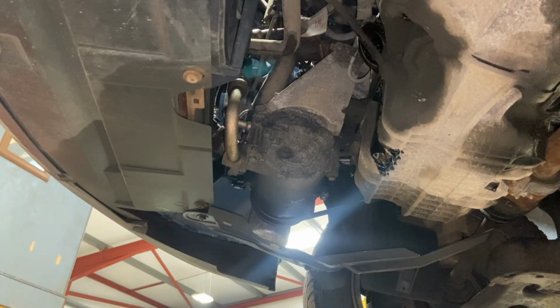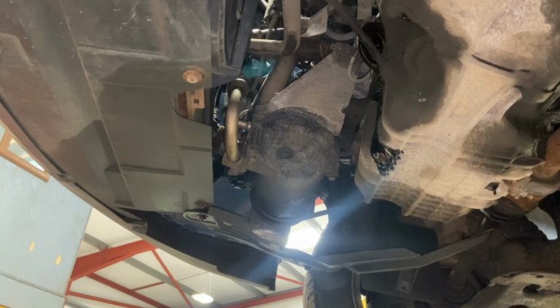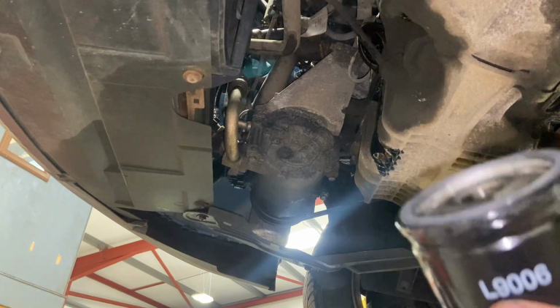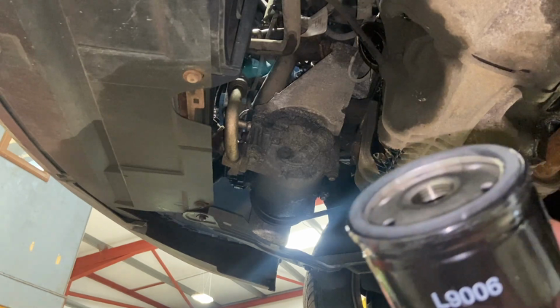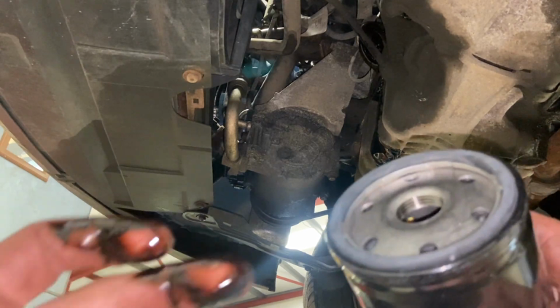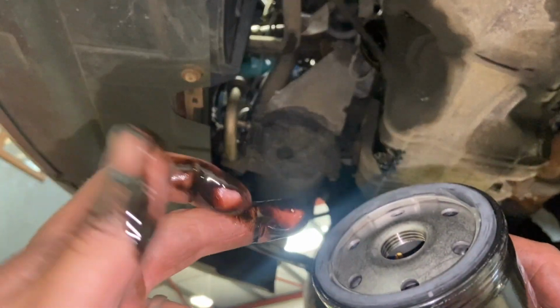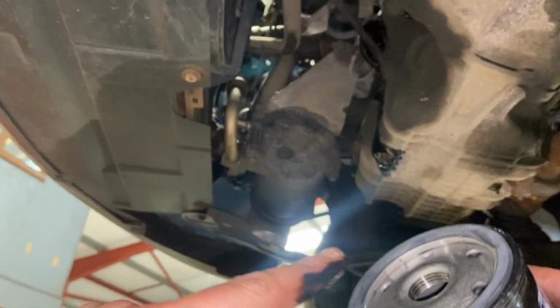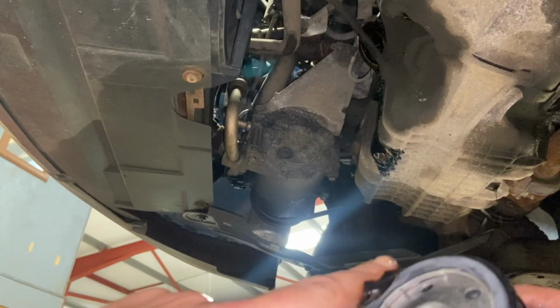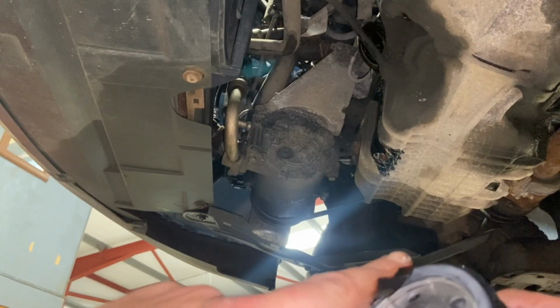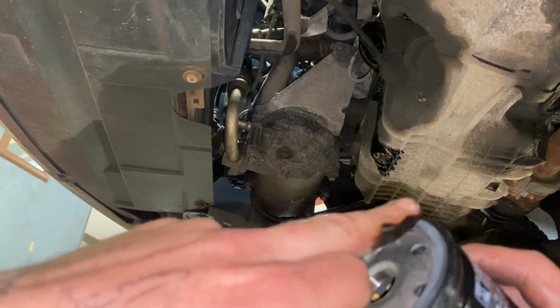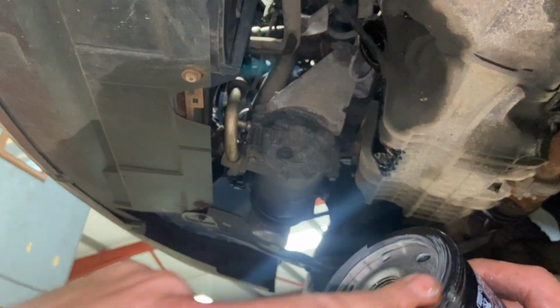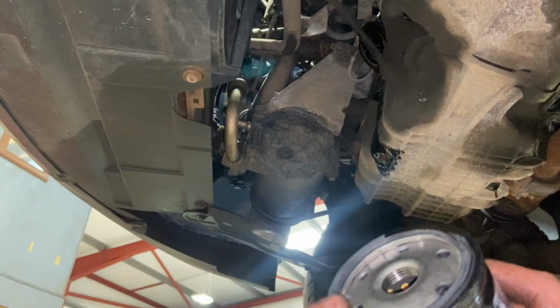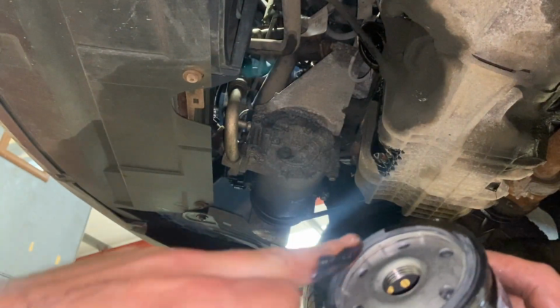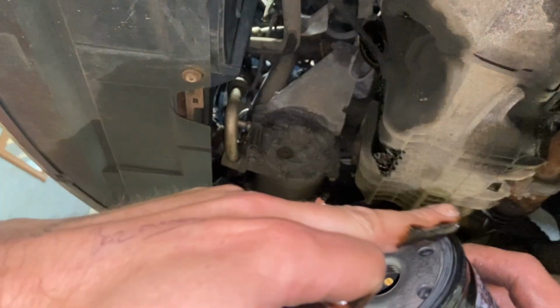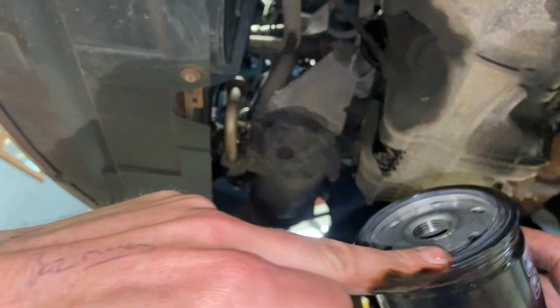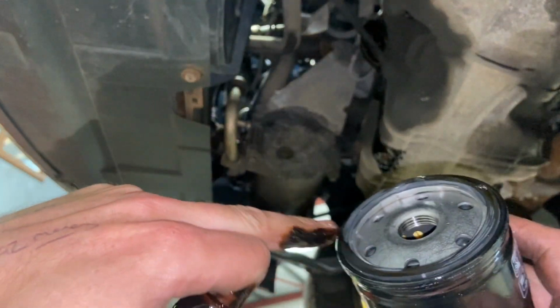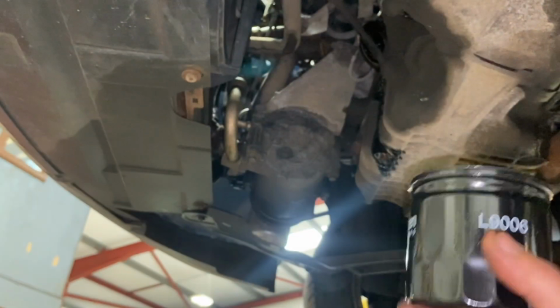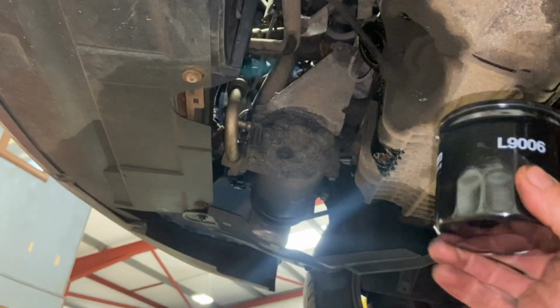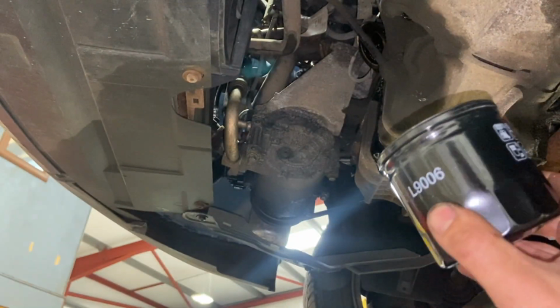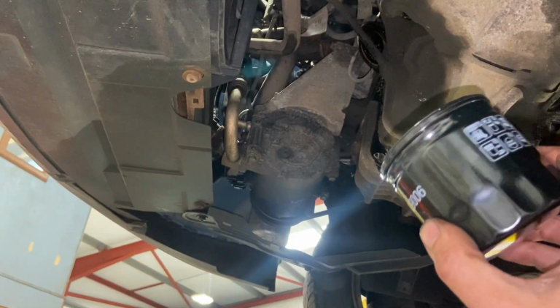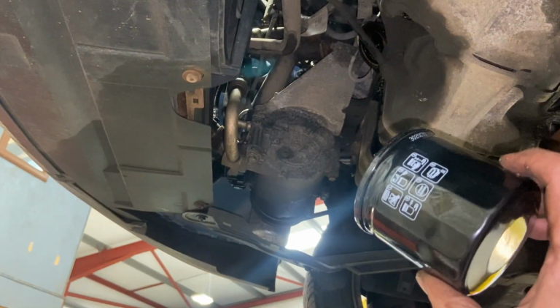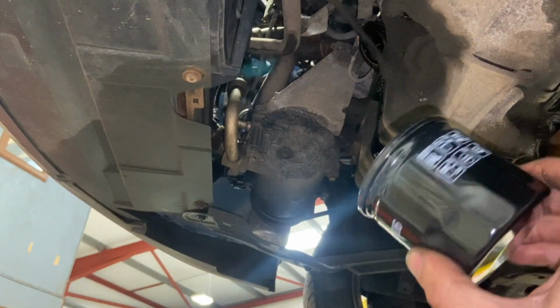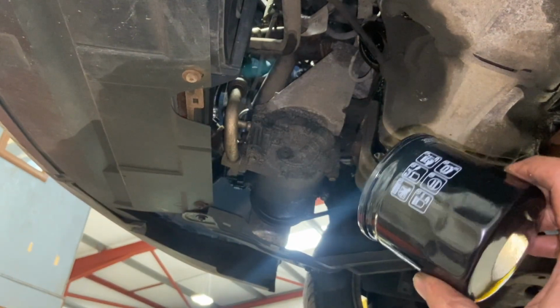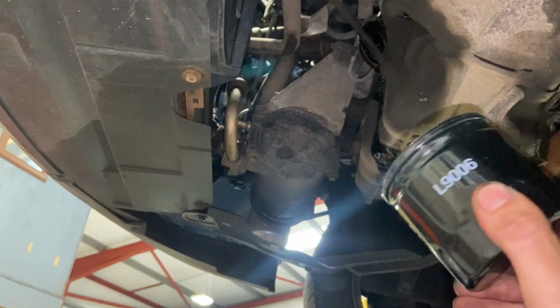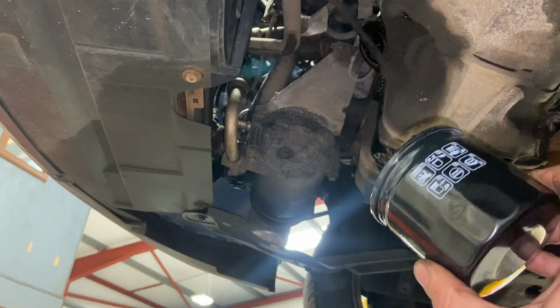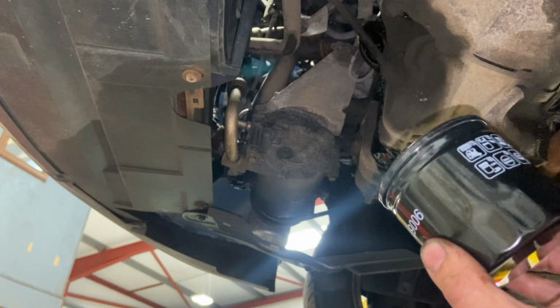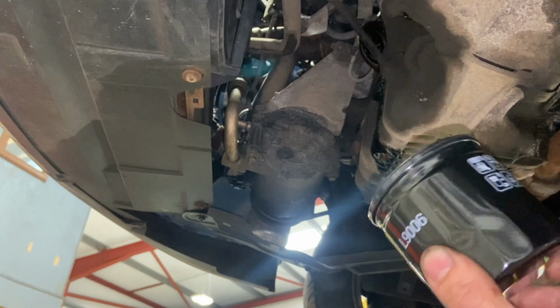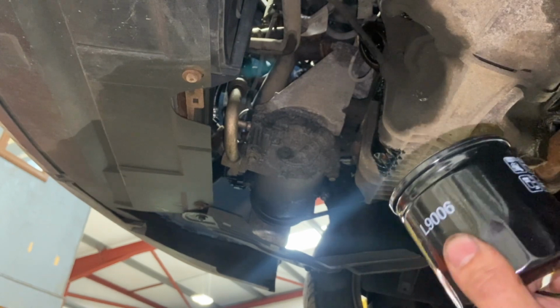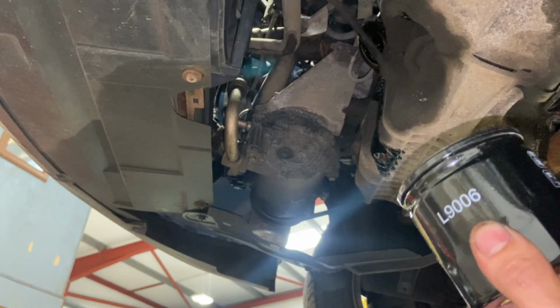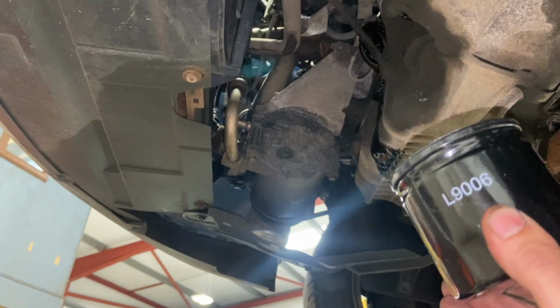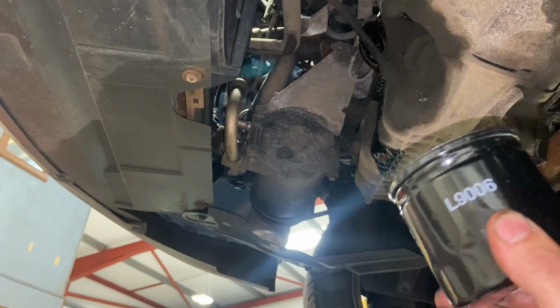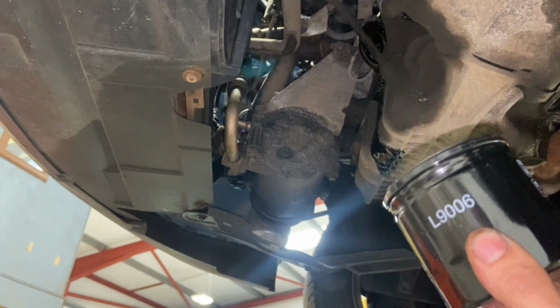With the filter off, what I'm going to do with the new filter is smear a little bit of oil just around the seal to make sure it goes on nicely. You want to tighten this just as tight as you can by hand — you don't want it too tight, so just a good nip by hand is enough.